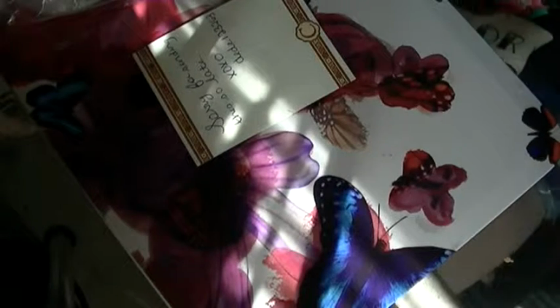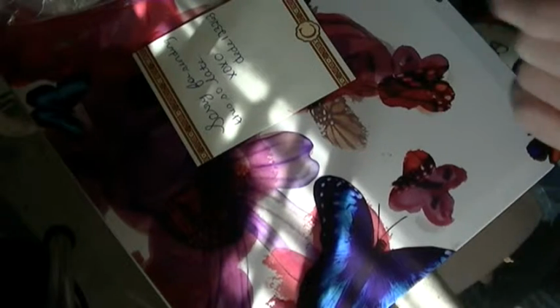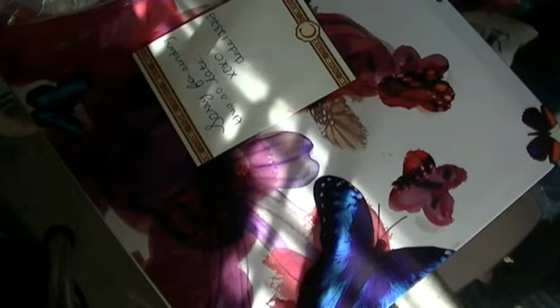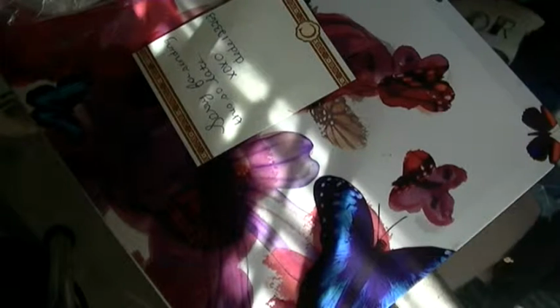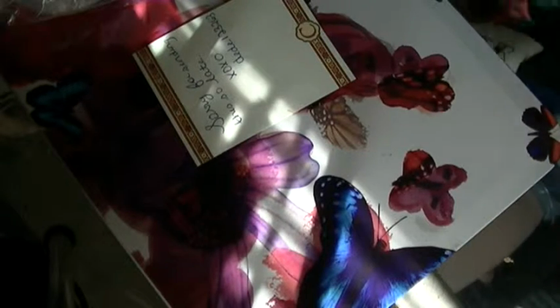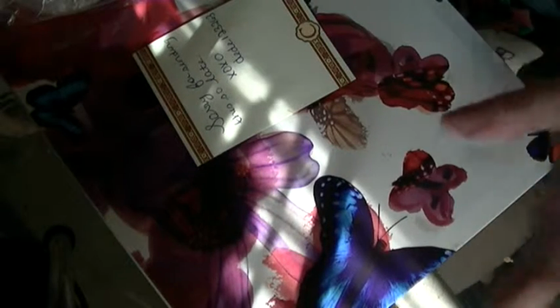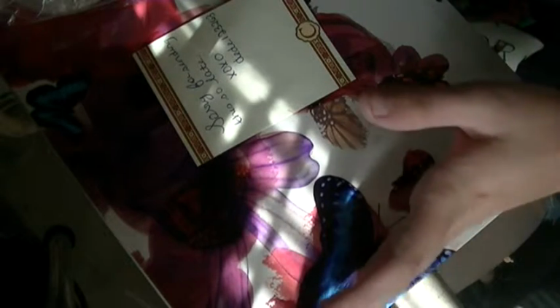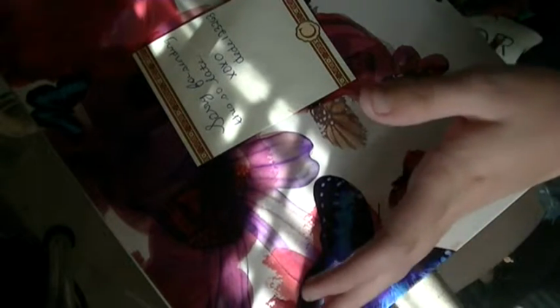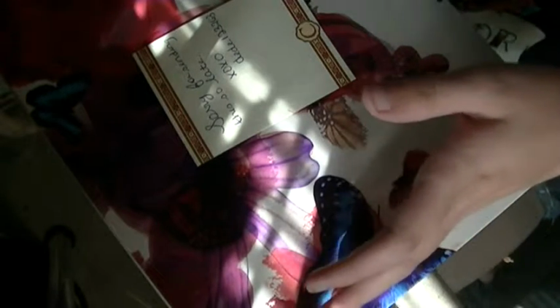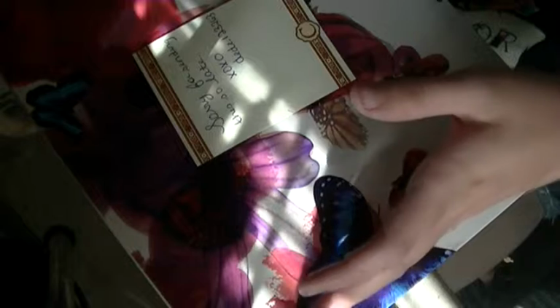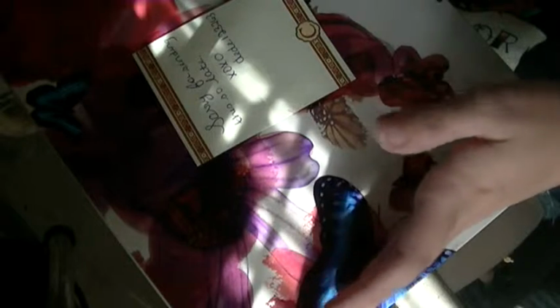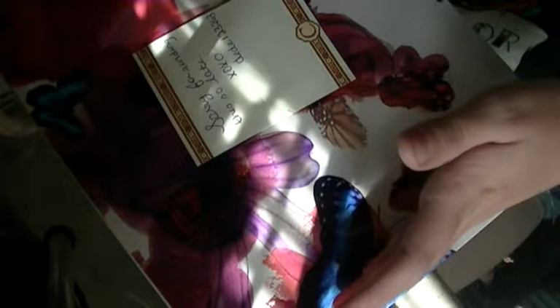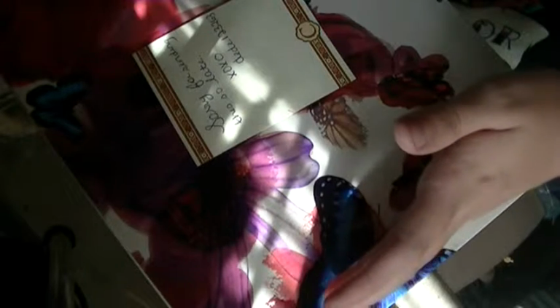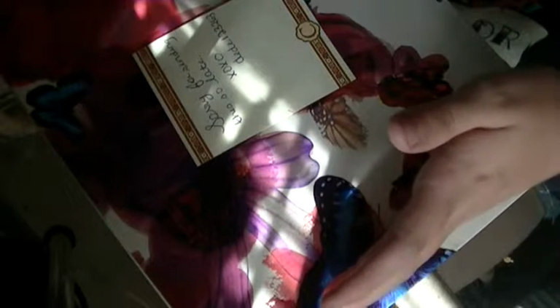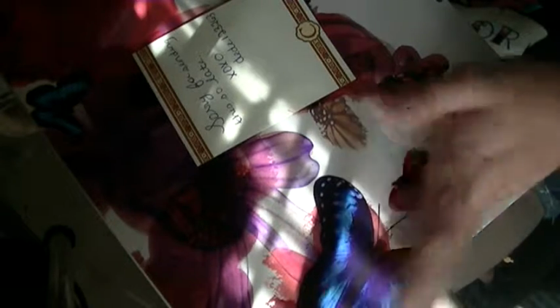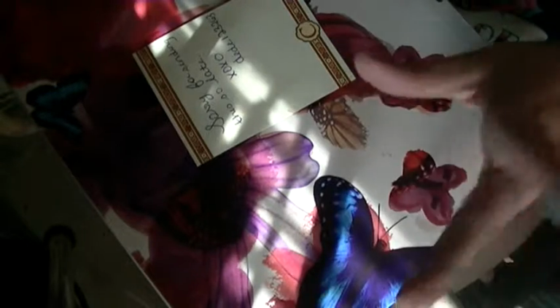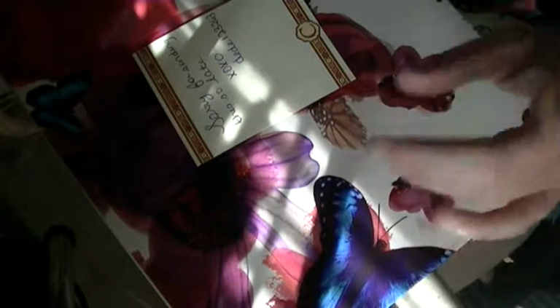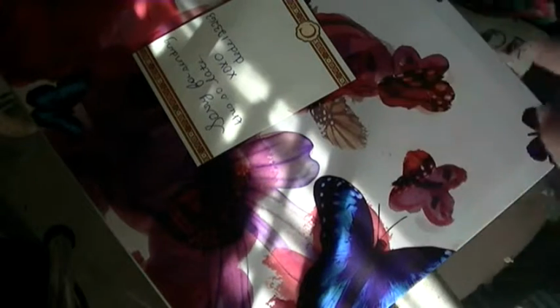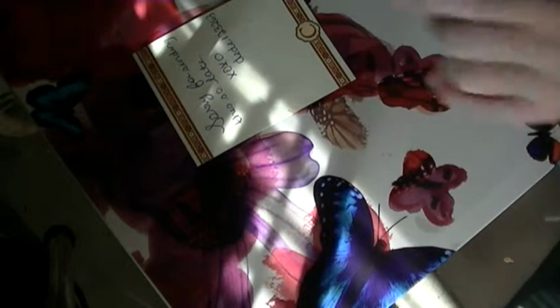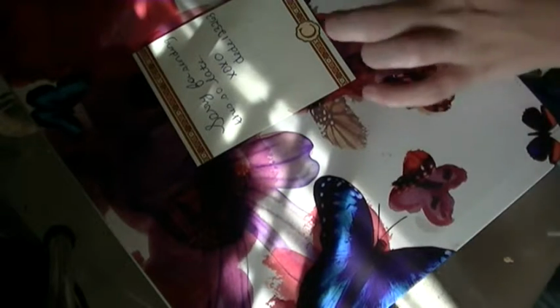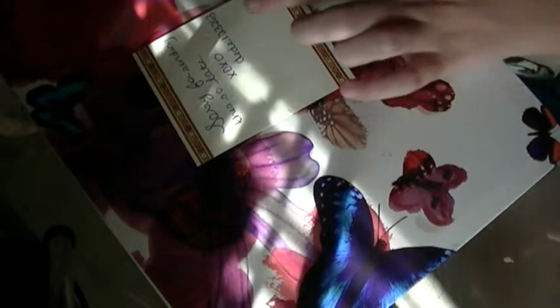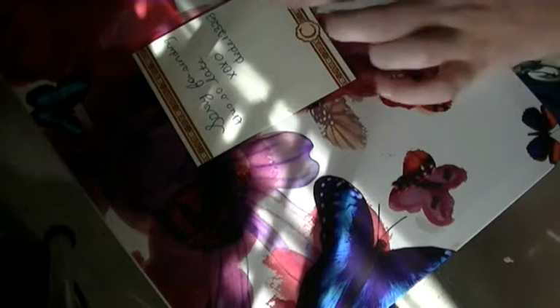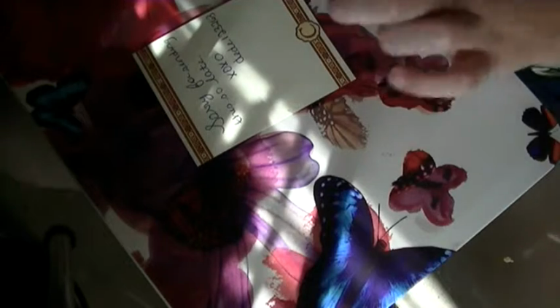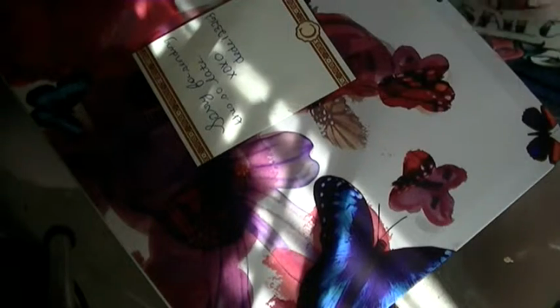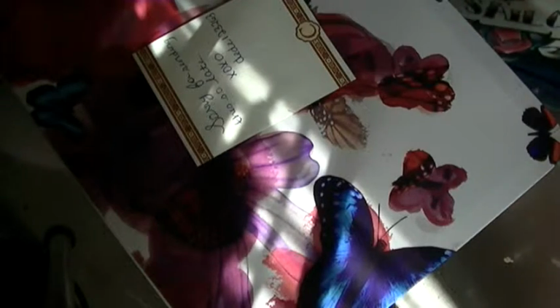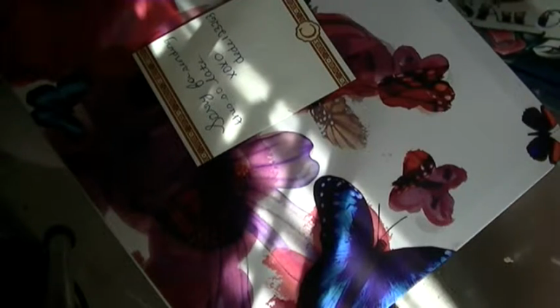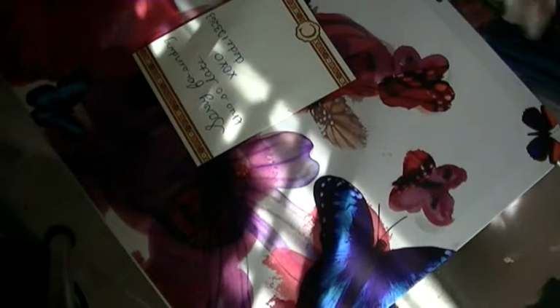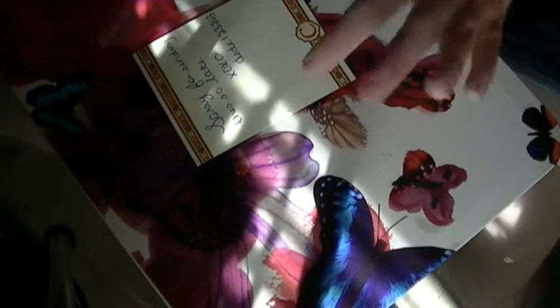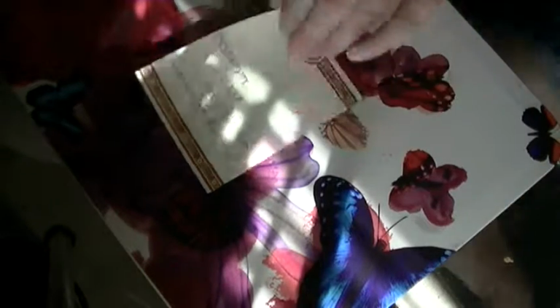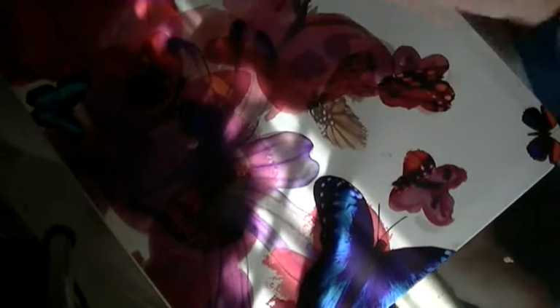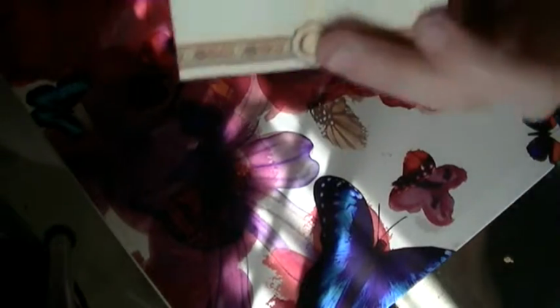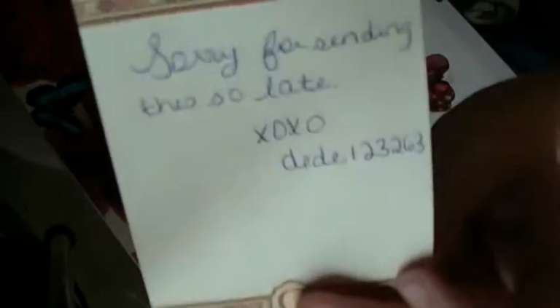Hey ladies! So this is my prized mail, I'm pretty sure it is. And it's from DD123263. She sent me this little note right here.